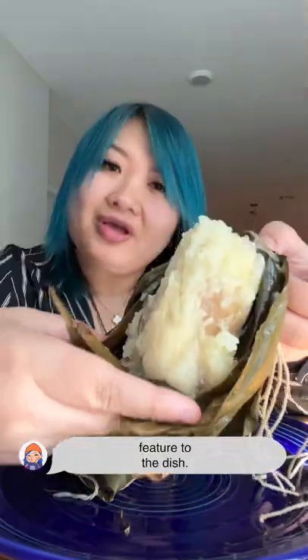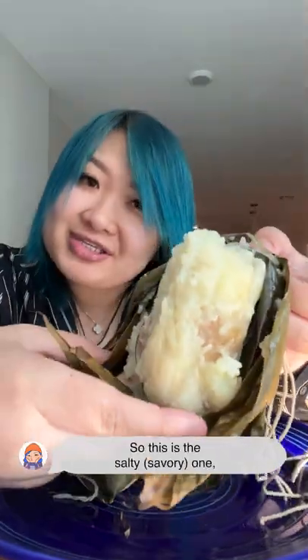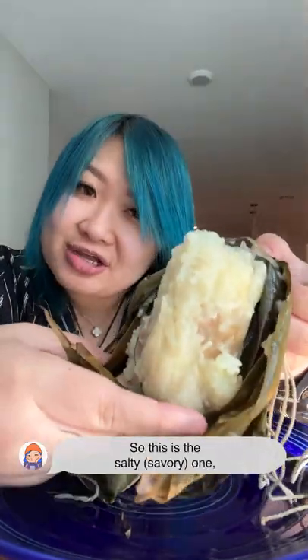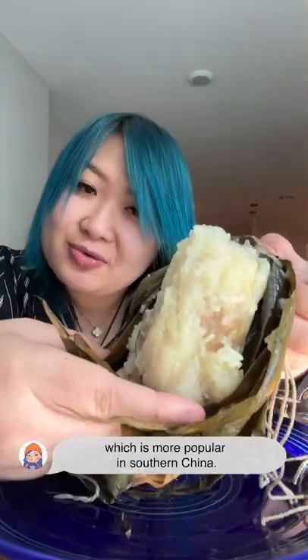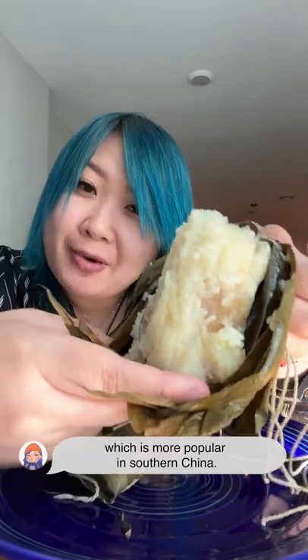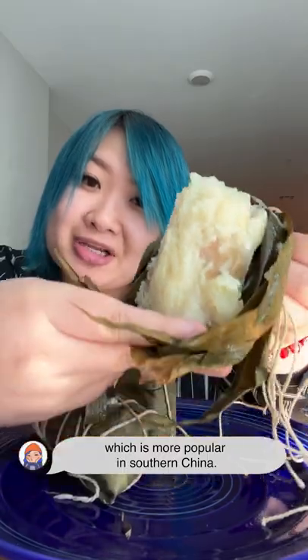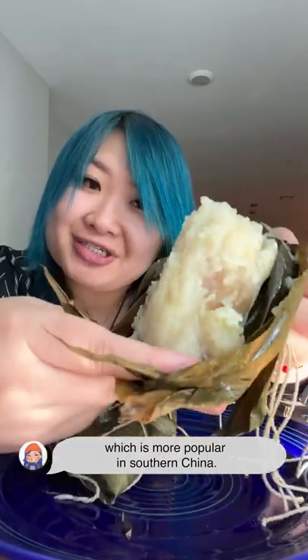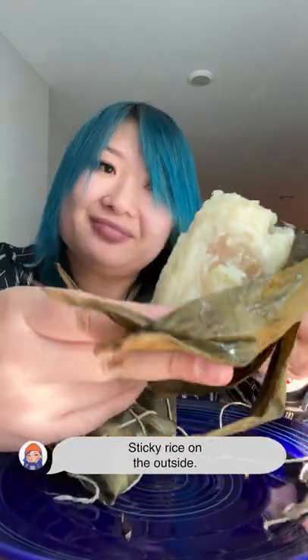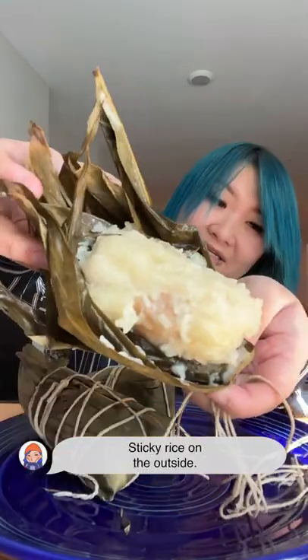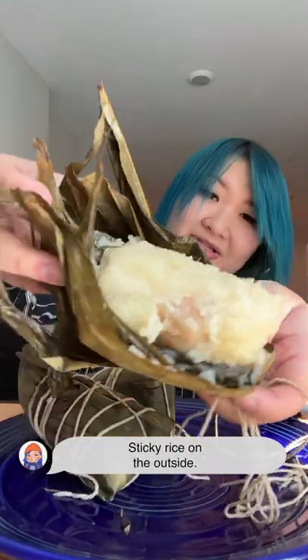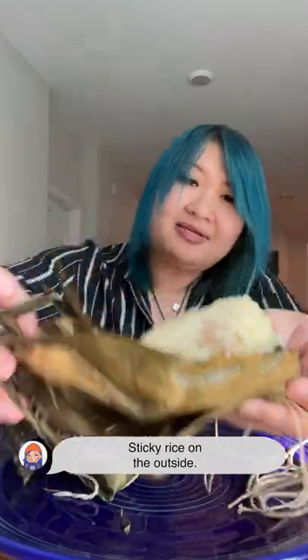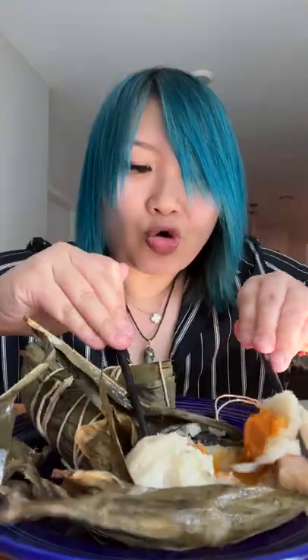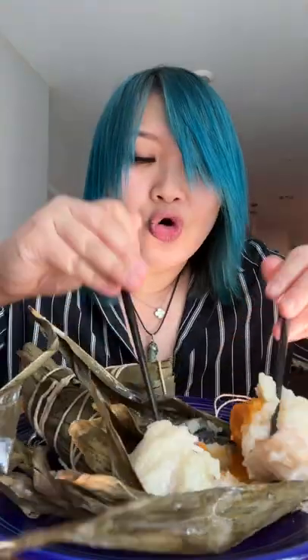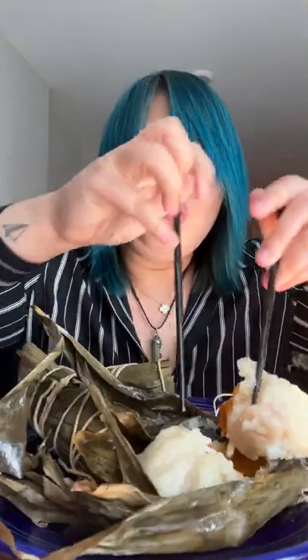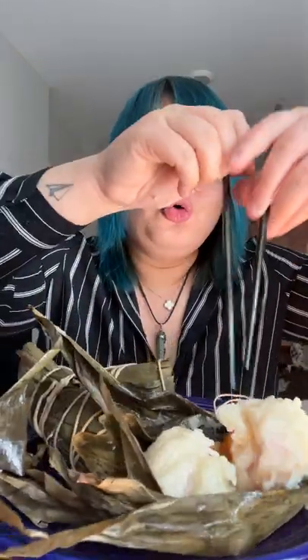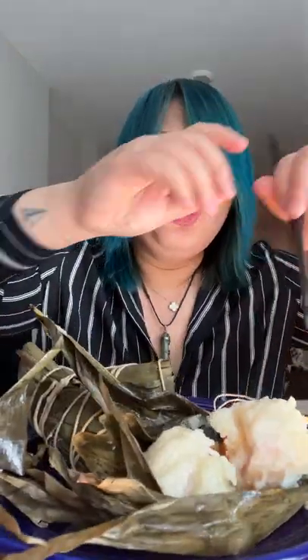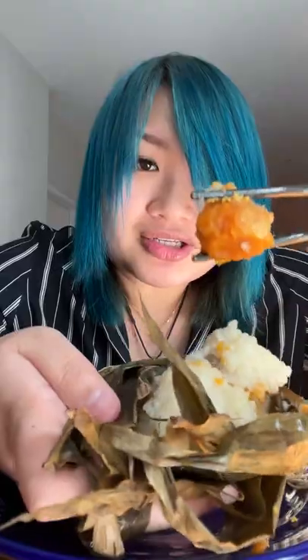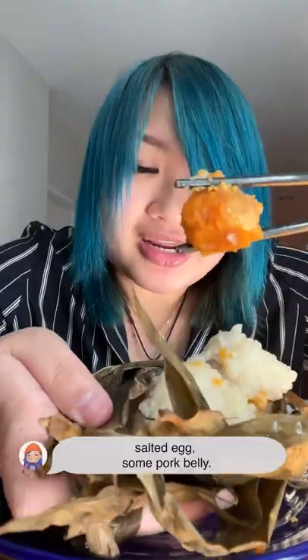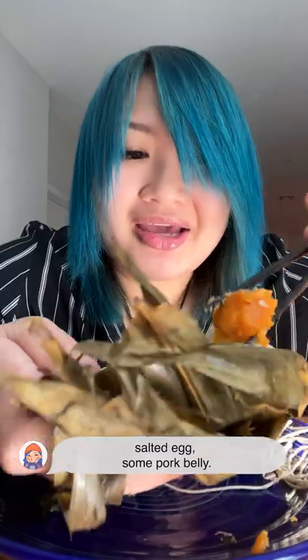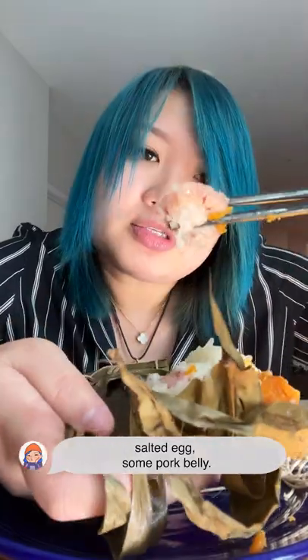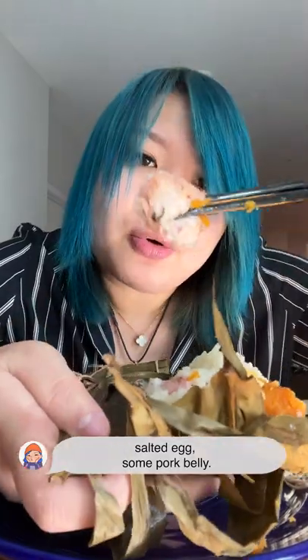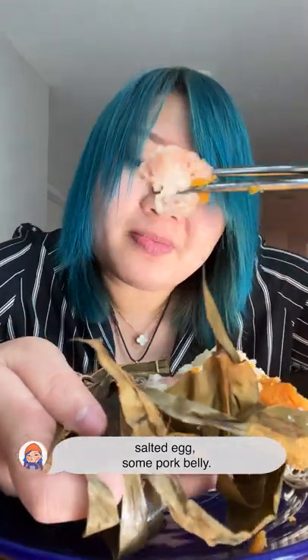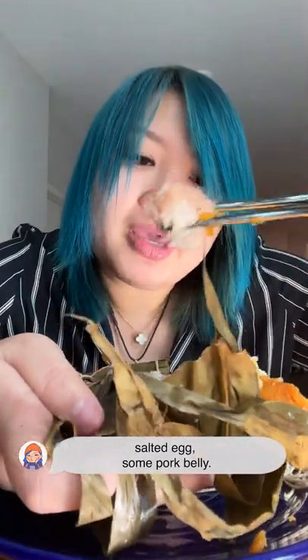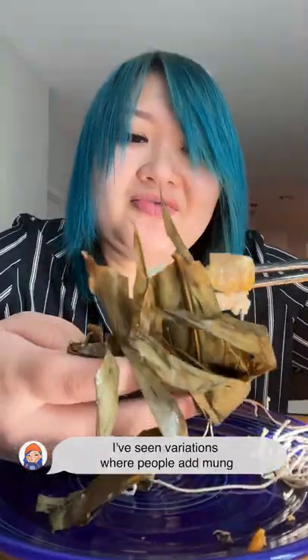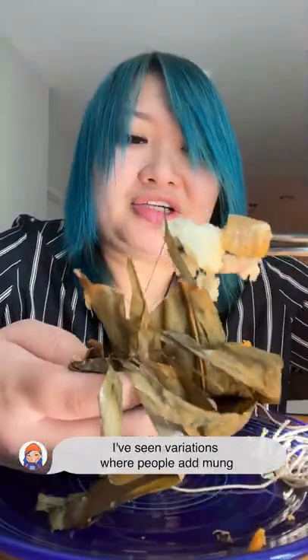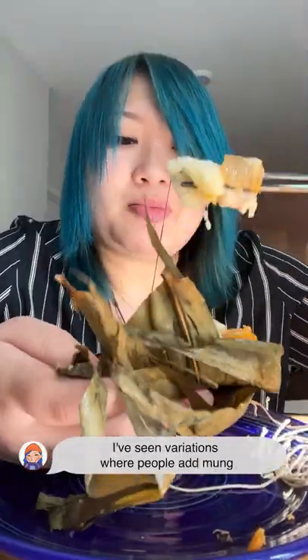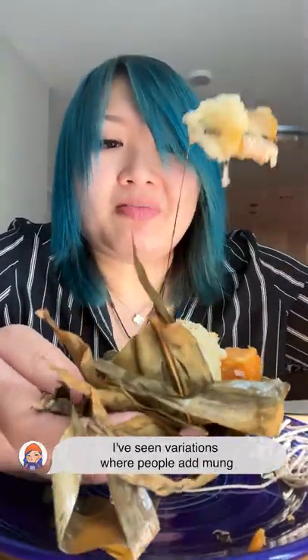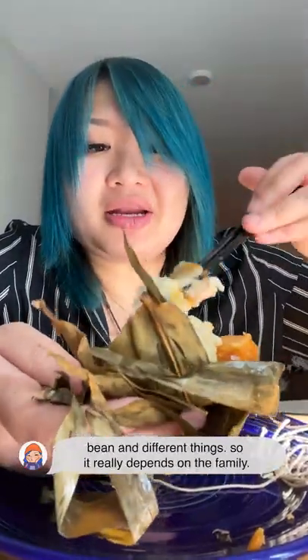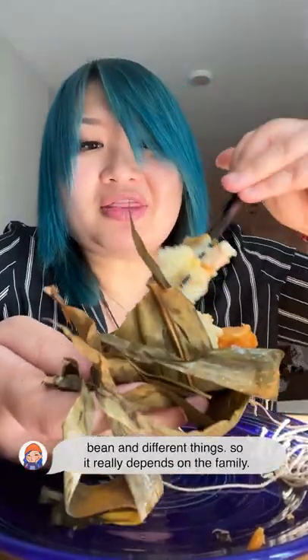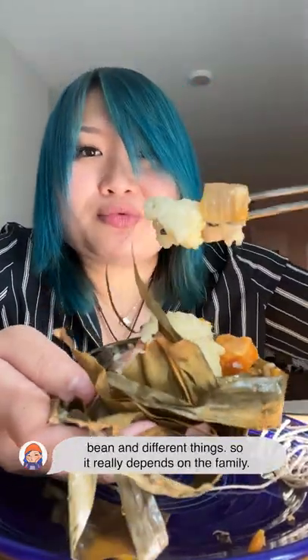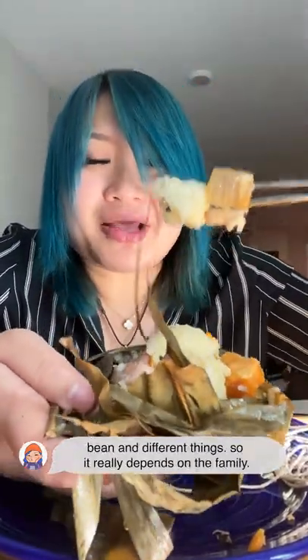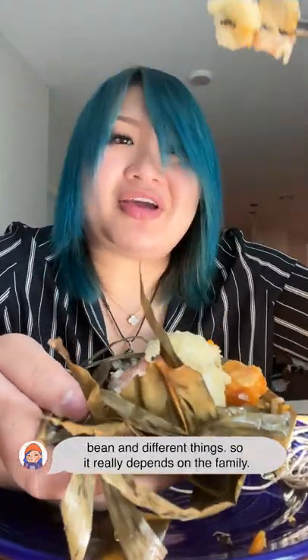So this is the salty one, which is more popular in southern China. Sticky rice on the outside, salted egg, some pork belly. I've seen variations where people add mung bean and different things, so it really depends on the family.